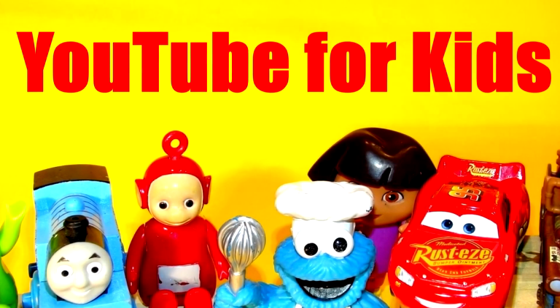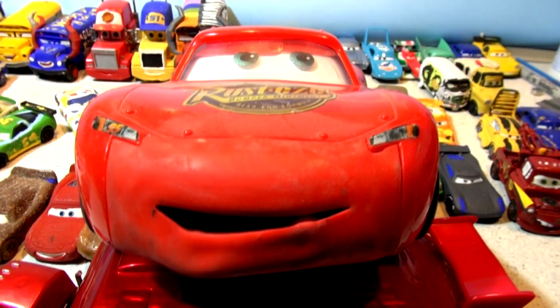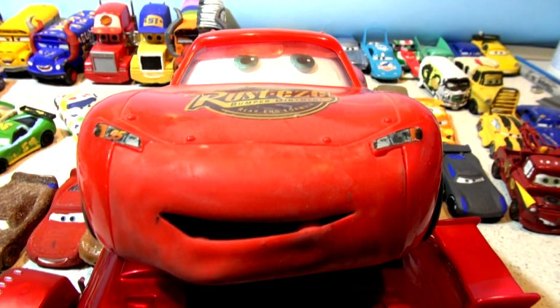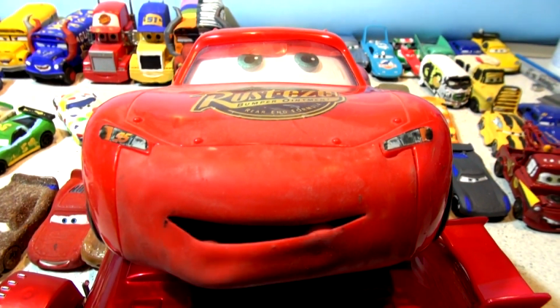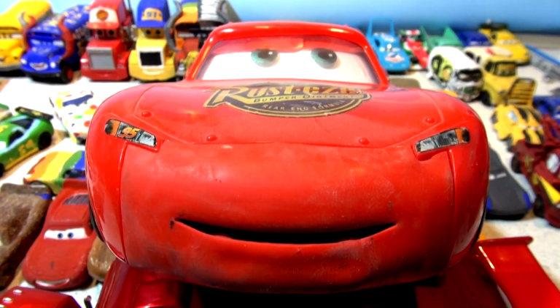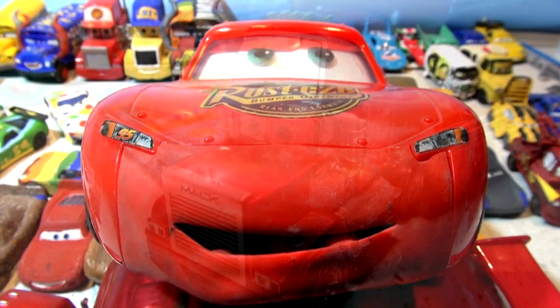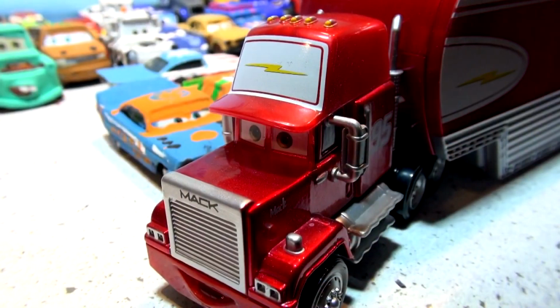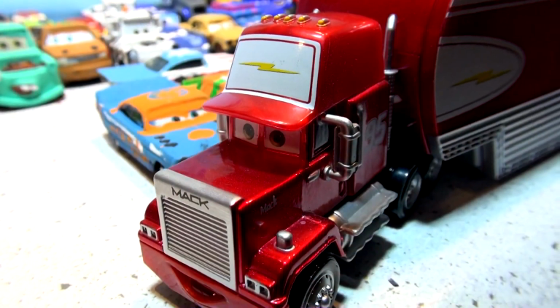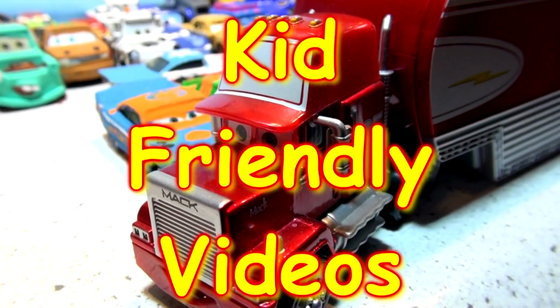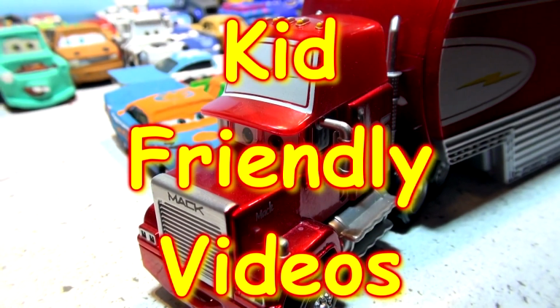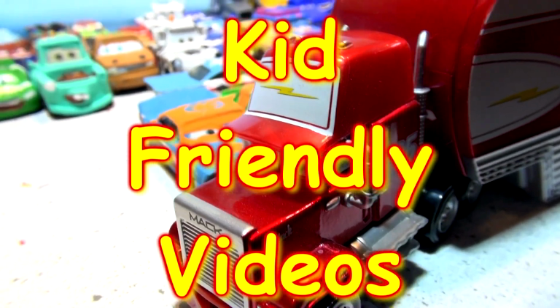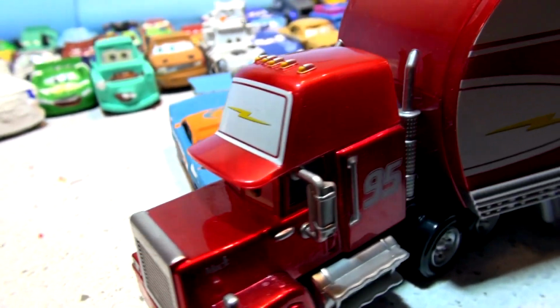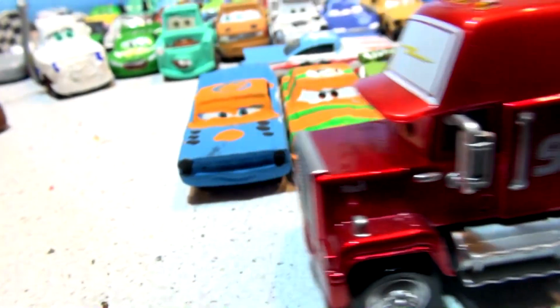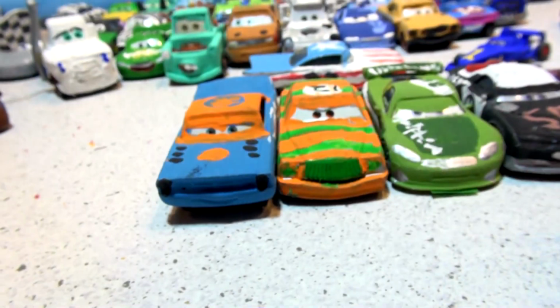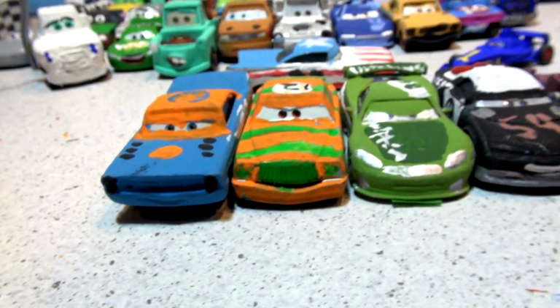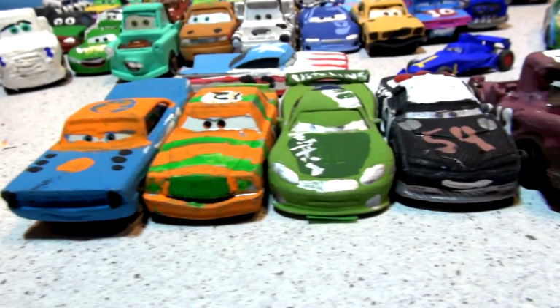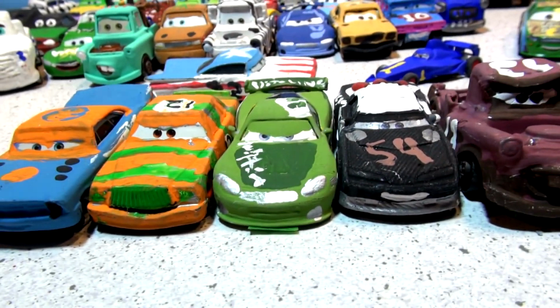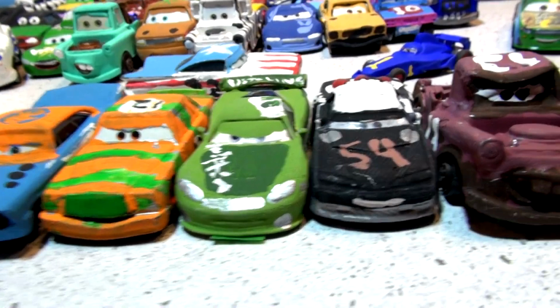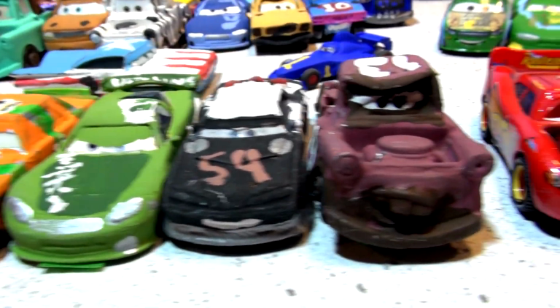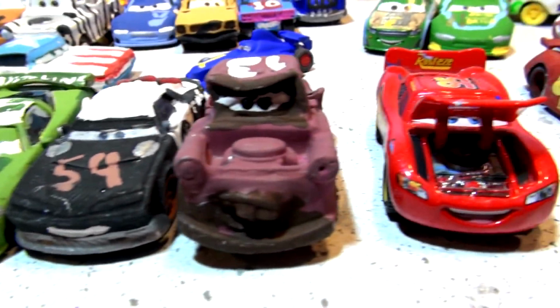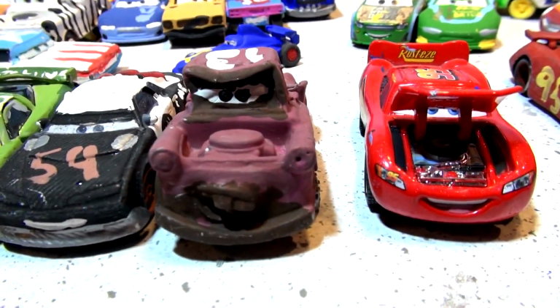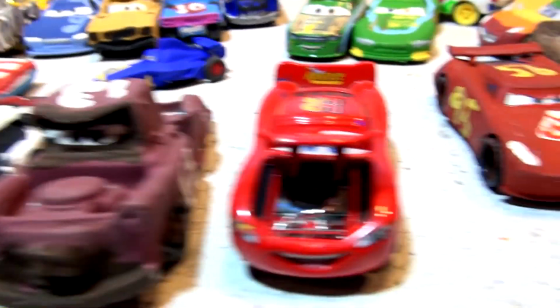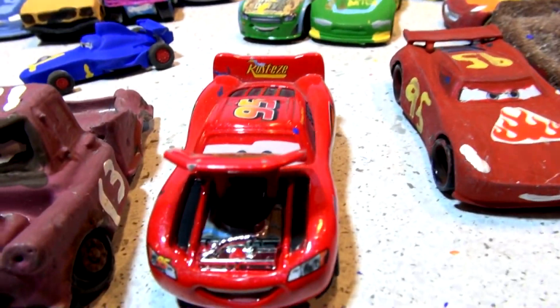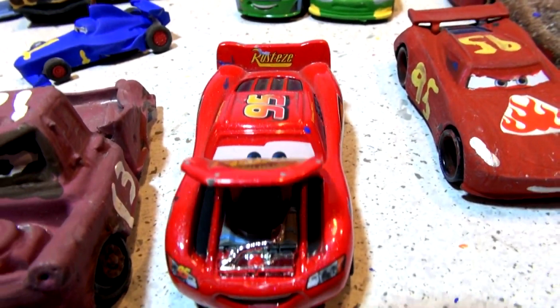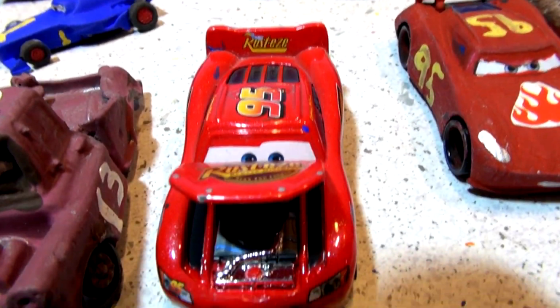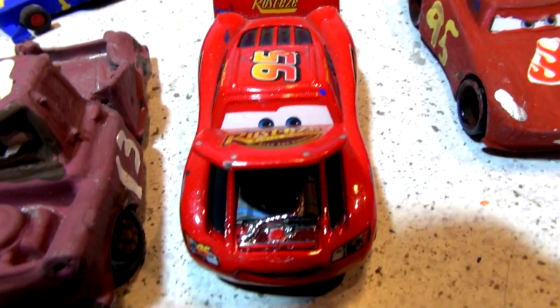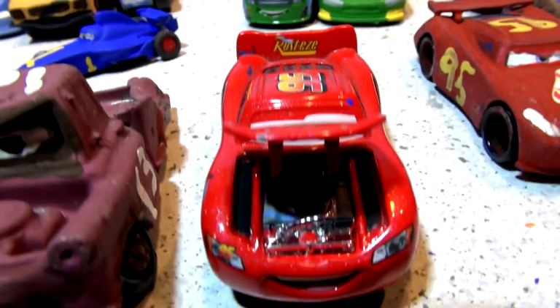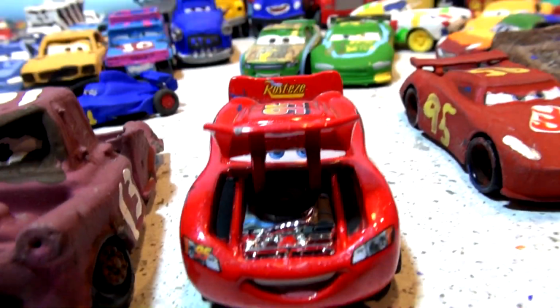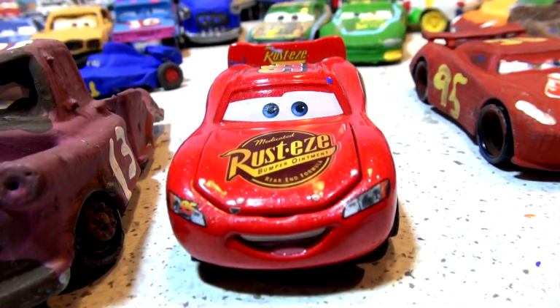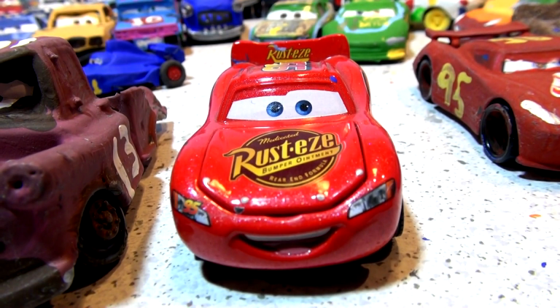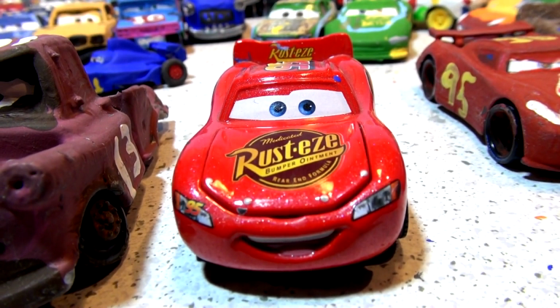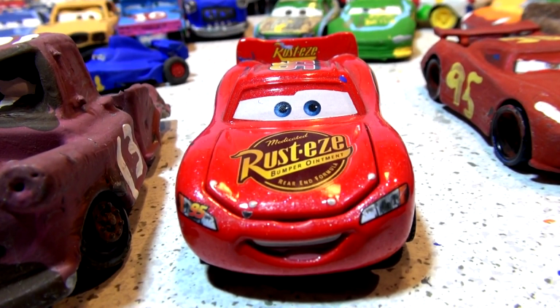Hi and thank you for watching our videos. Here is Precision Lightning McQueen saying hello, and thank you very much for joining us today.